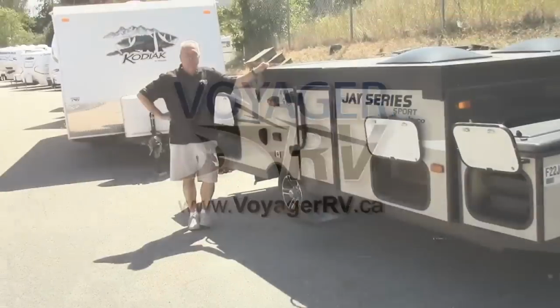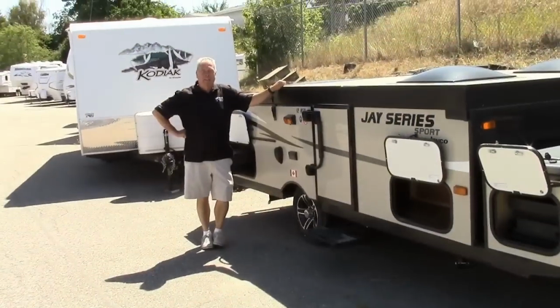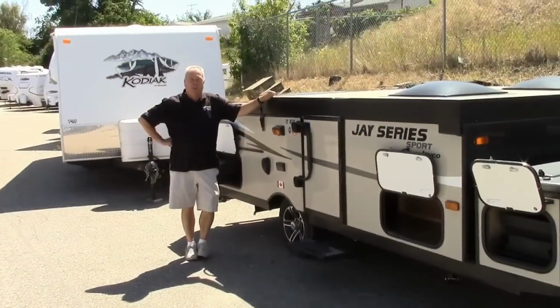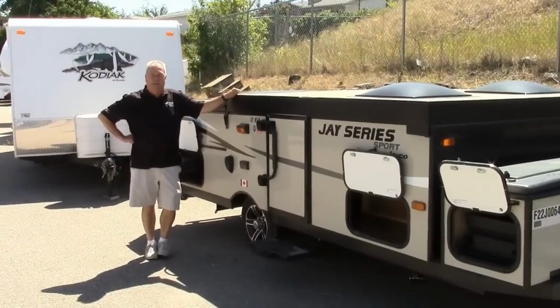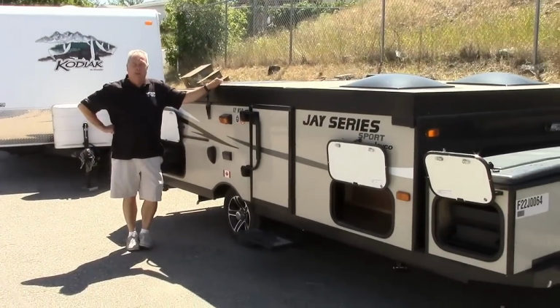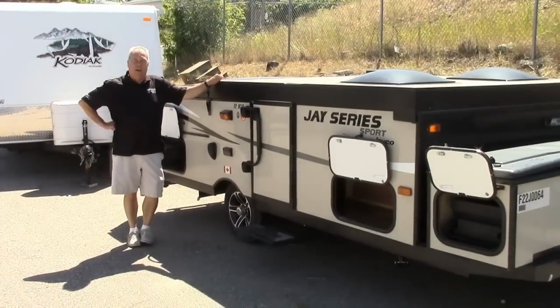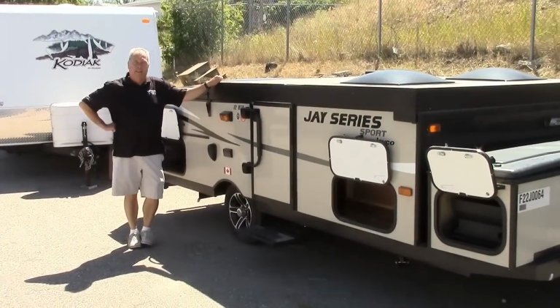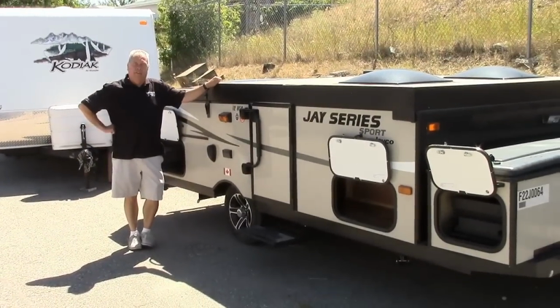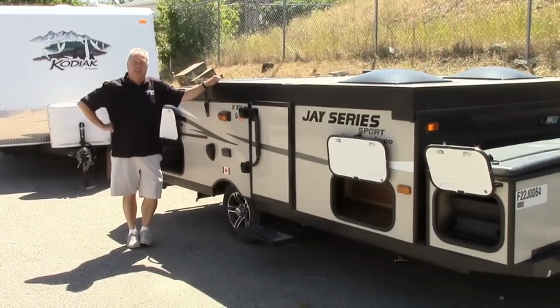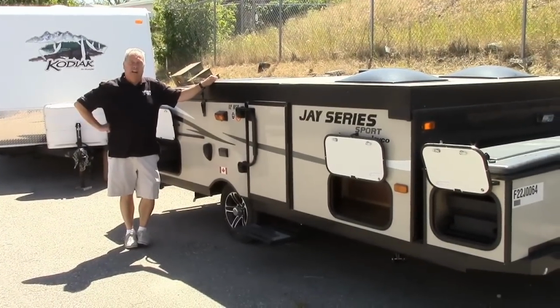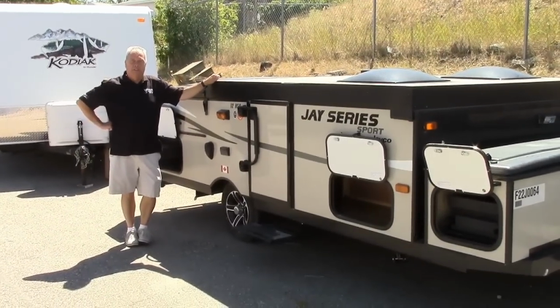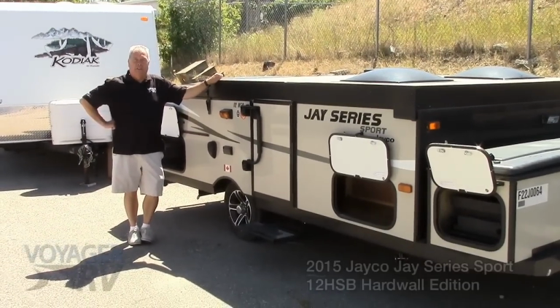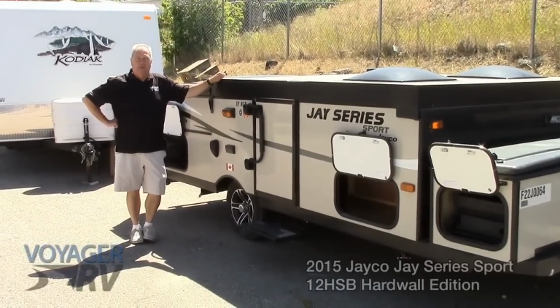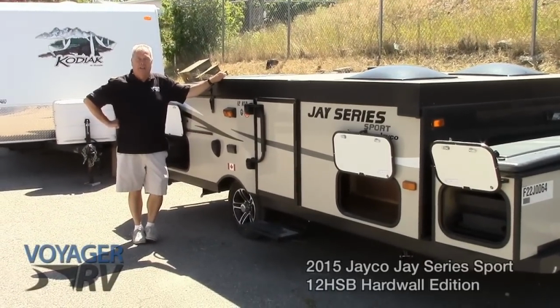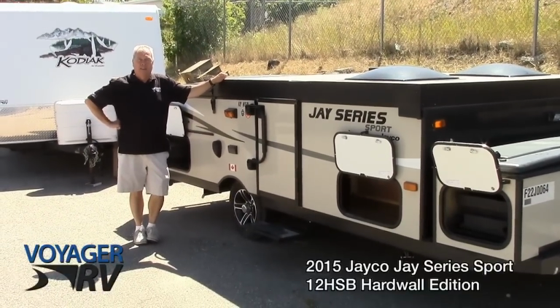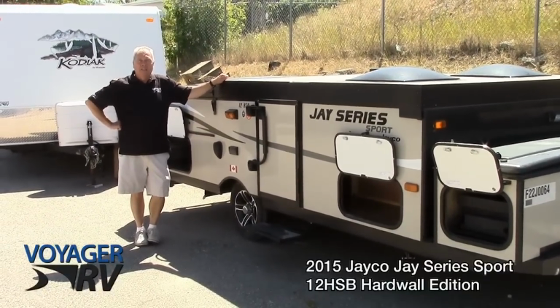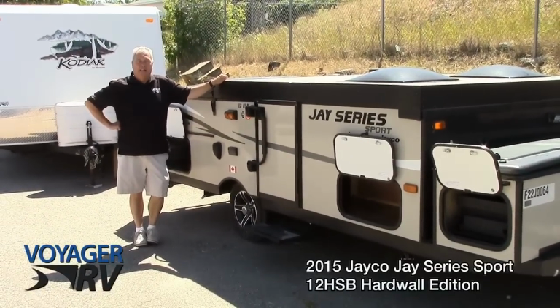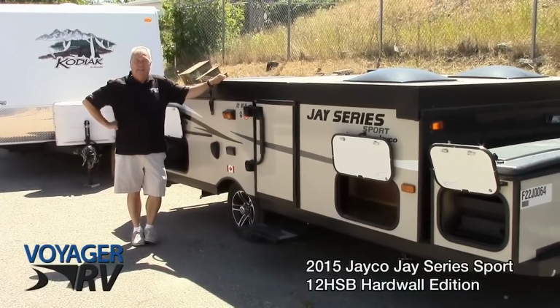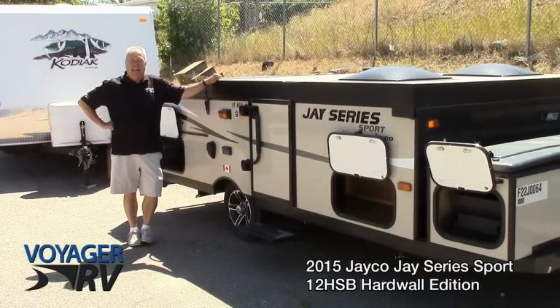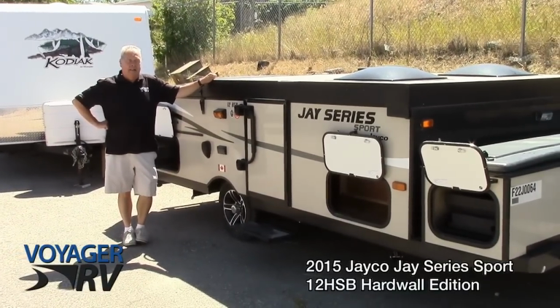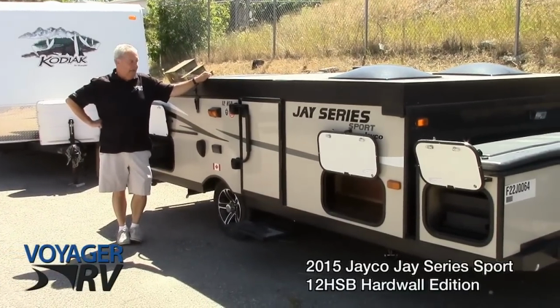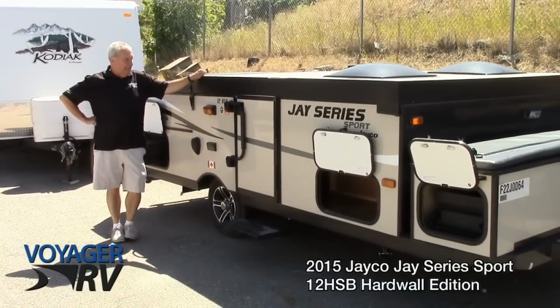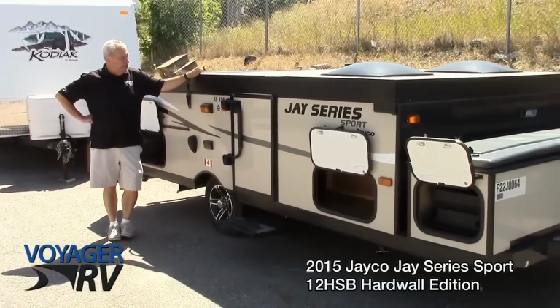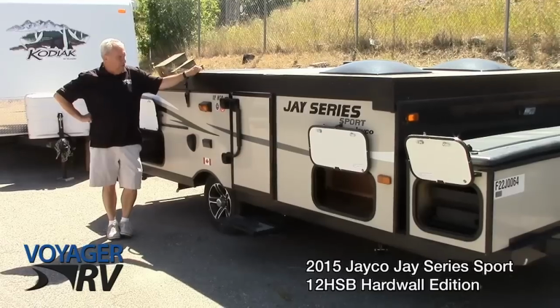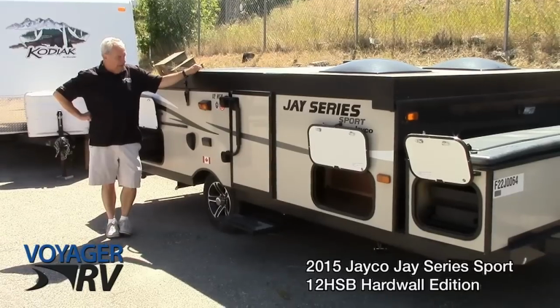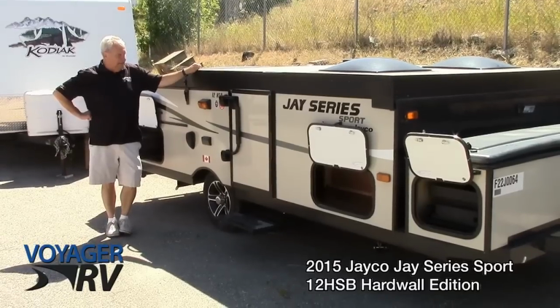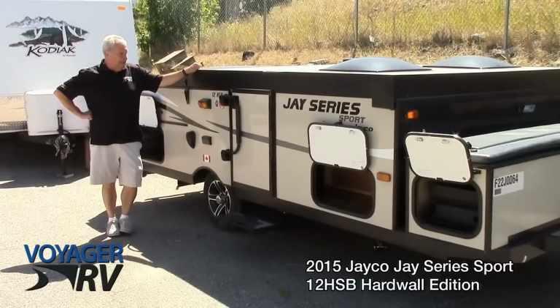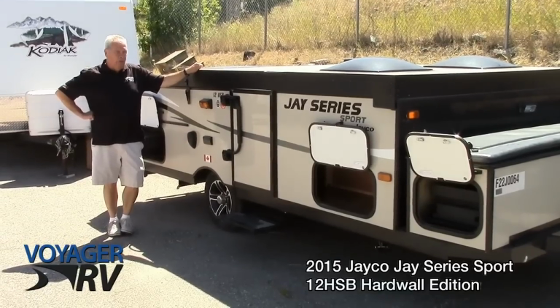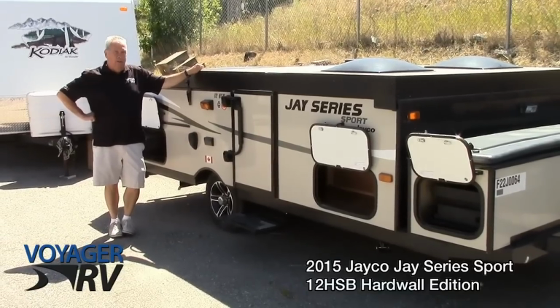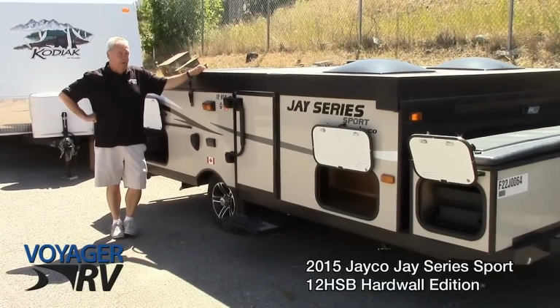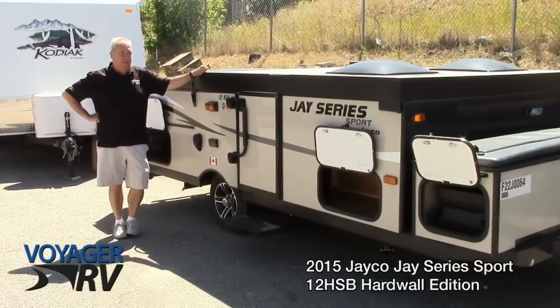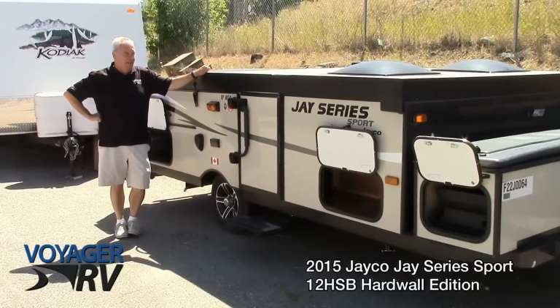Hi folks, we're here at Voyager RV in Winfield, just five minutes north of the Kelowna Airport. We're going to have a look at our latest Jayco product, the Hardwall Folding Trailers.